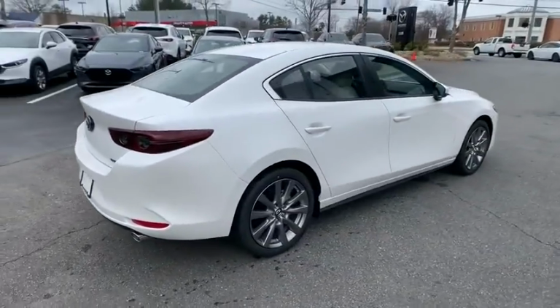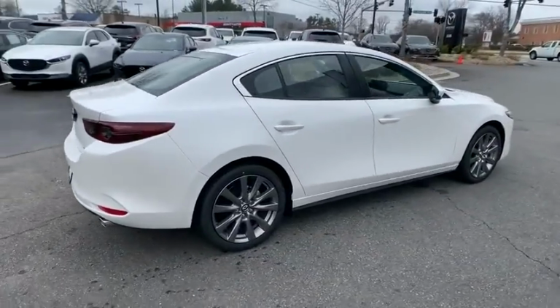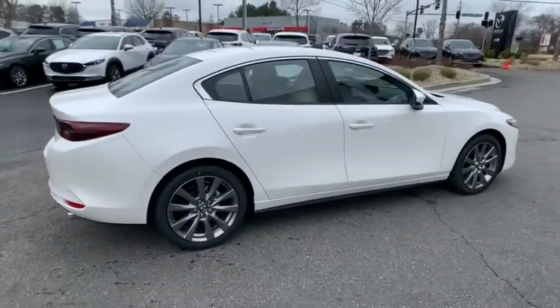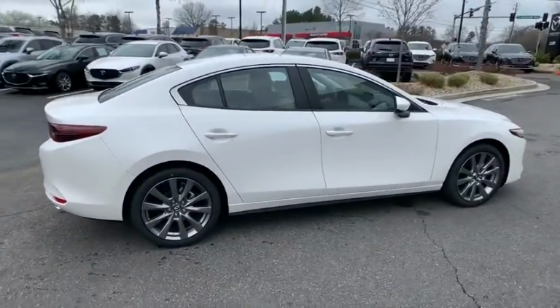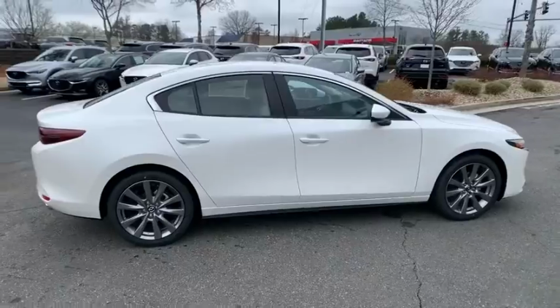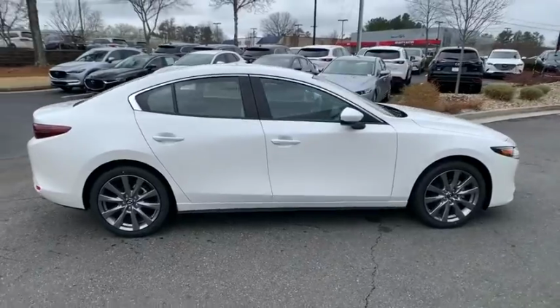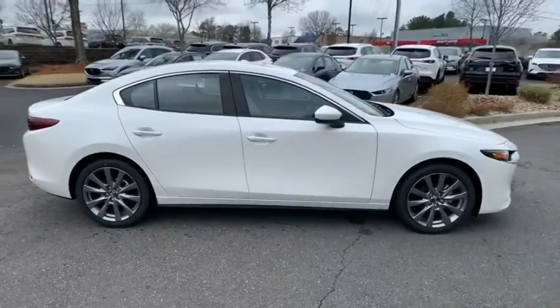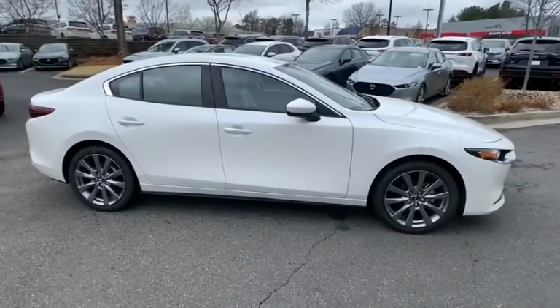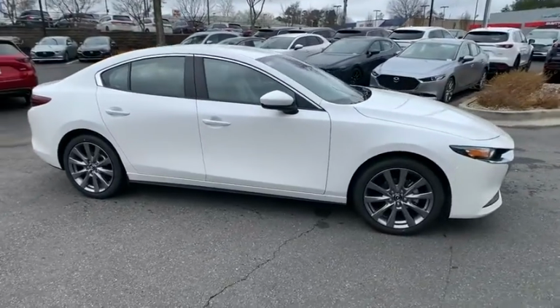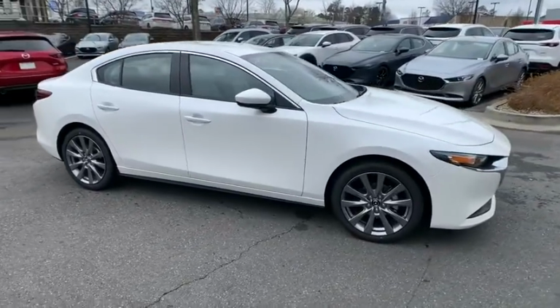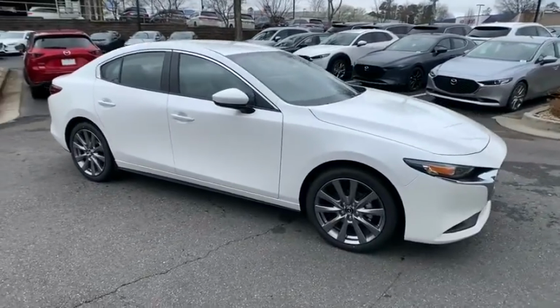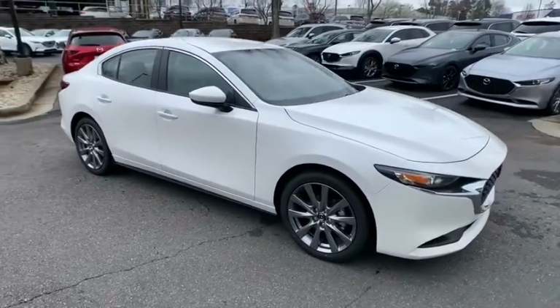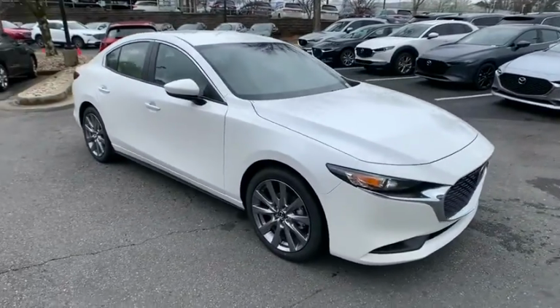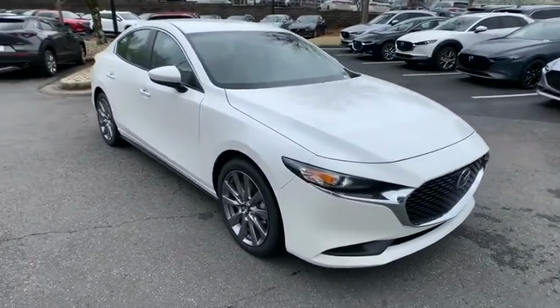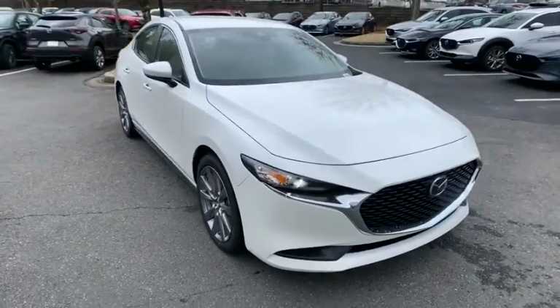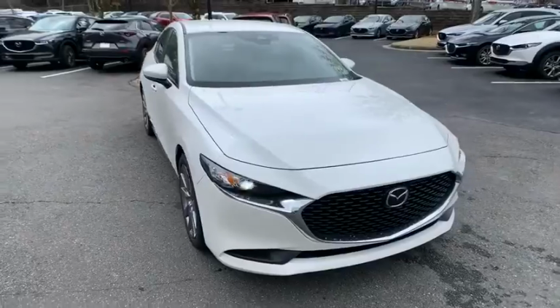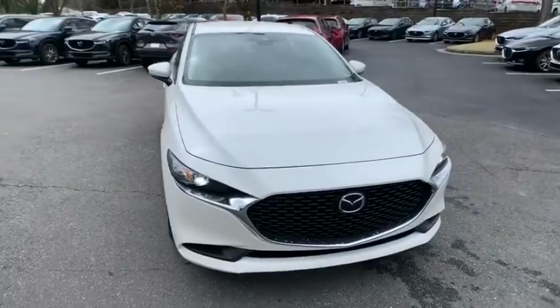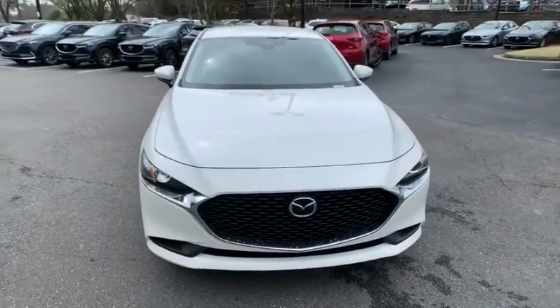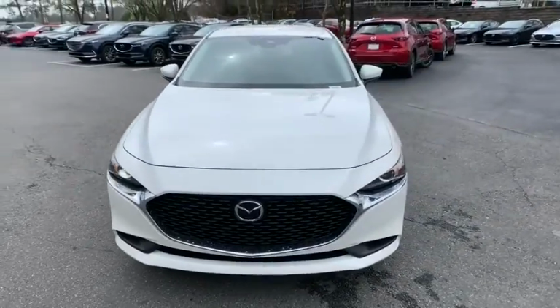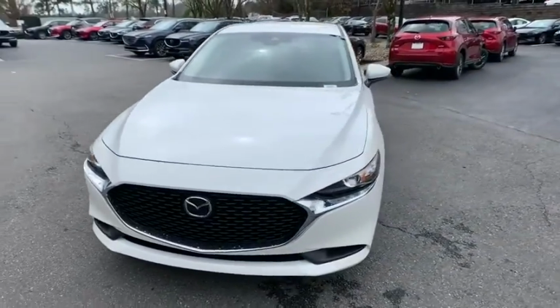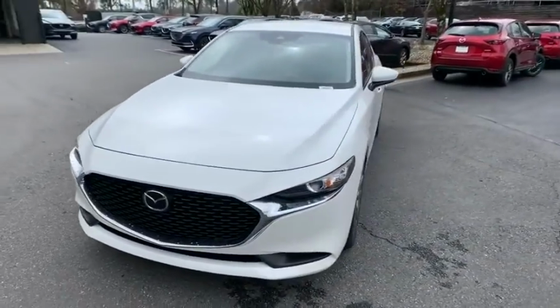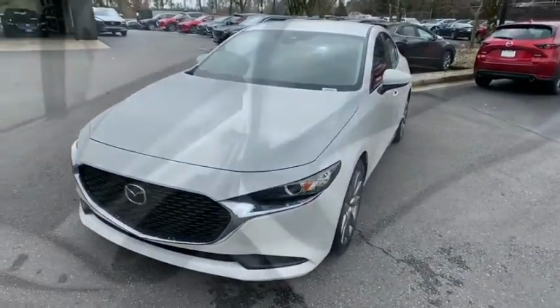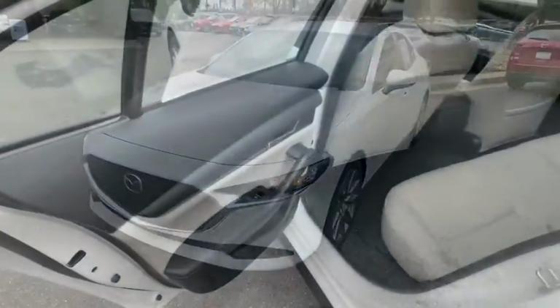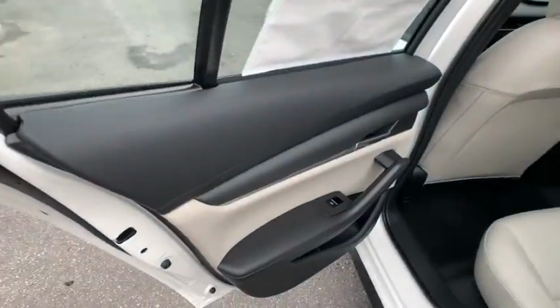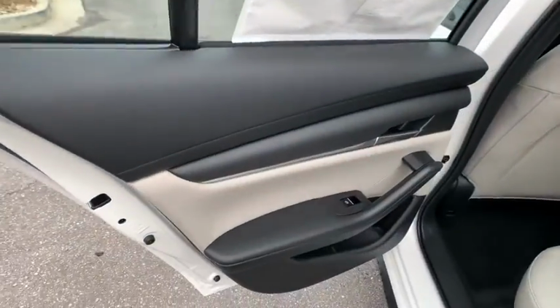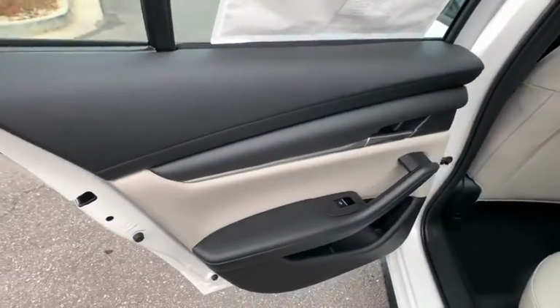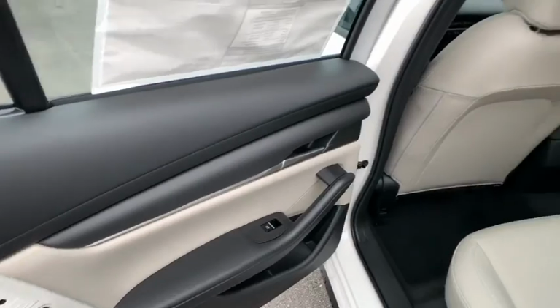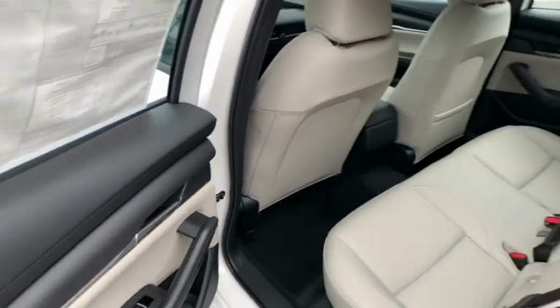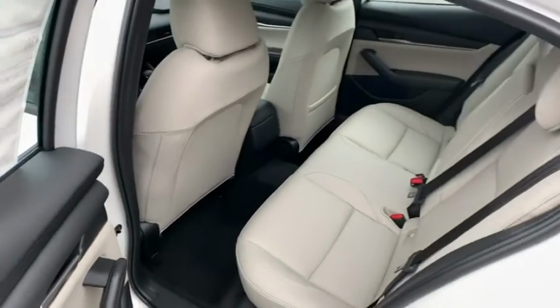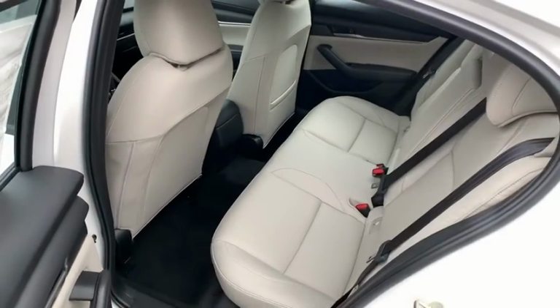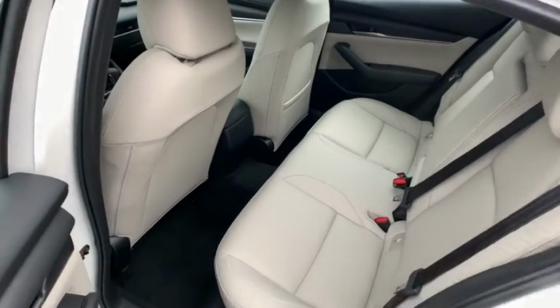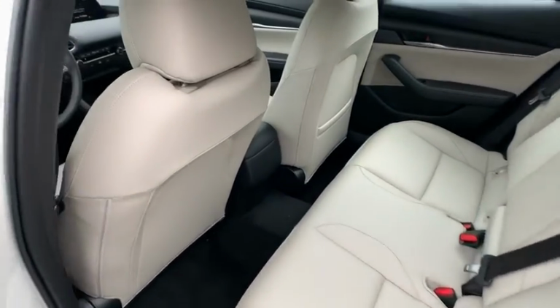Here are some of this vehicle's great options: traction control, dual airbags, leather-wrapped steering wheel, power steering, alloy wheels, four-wheel disc brakes, eight speakers, compass, power windows, trip computer, electronic stability control.